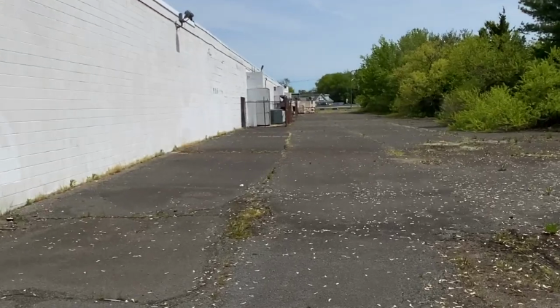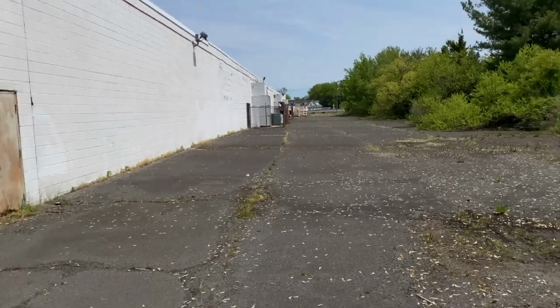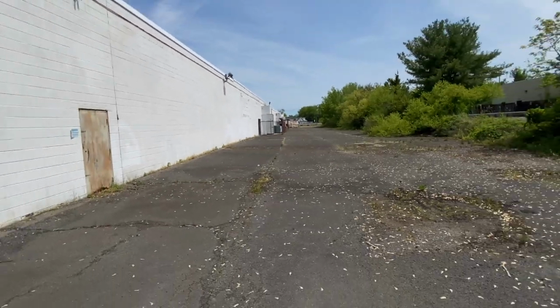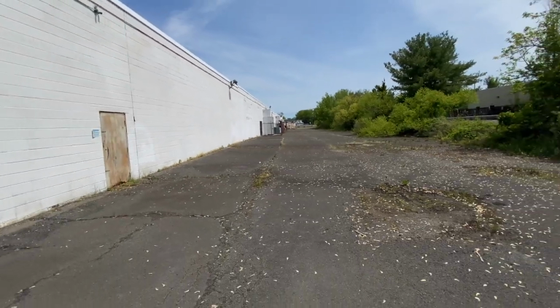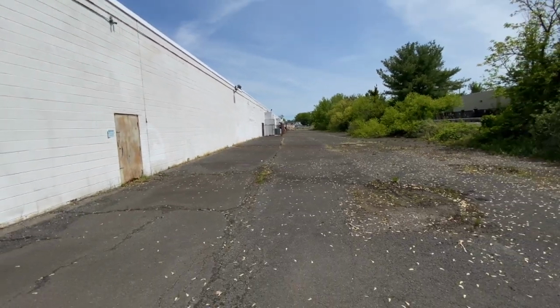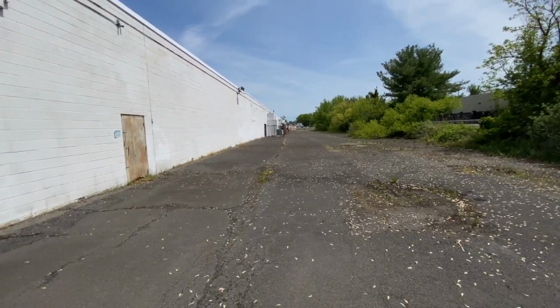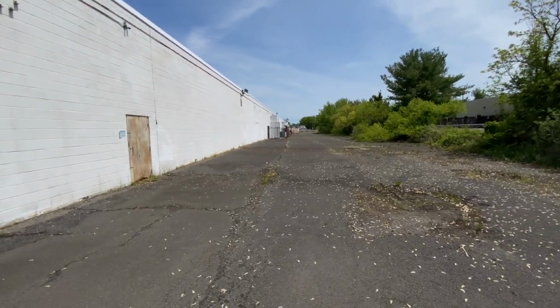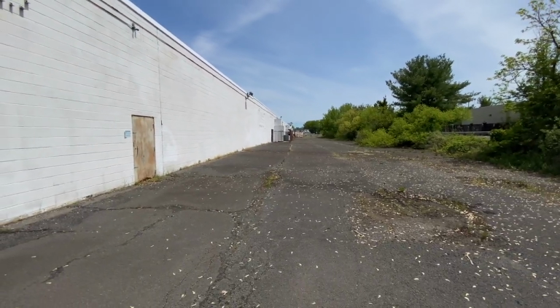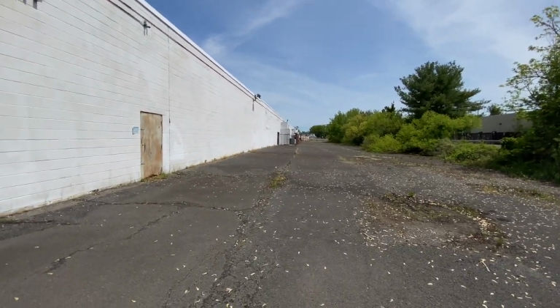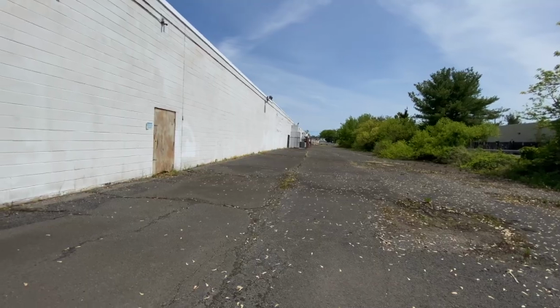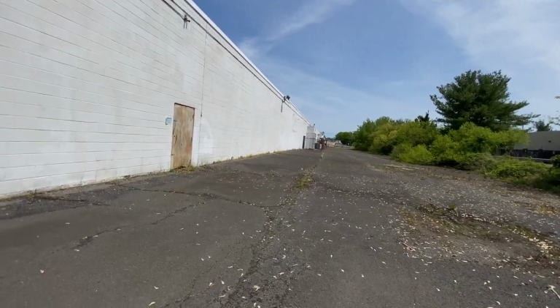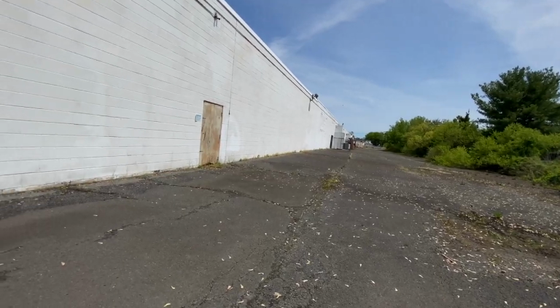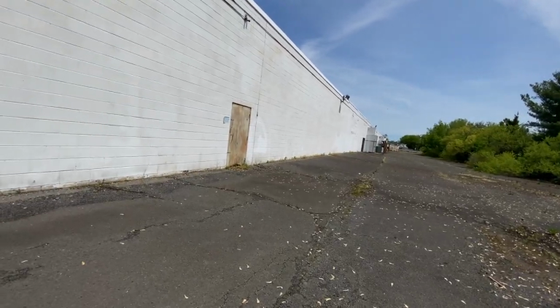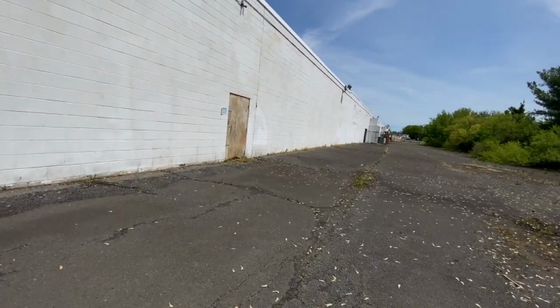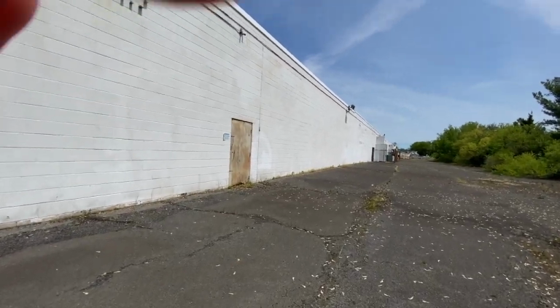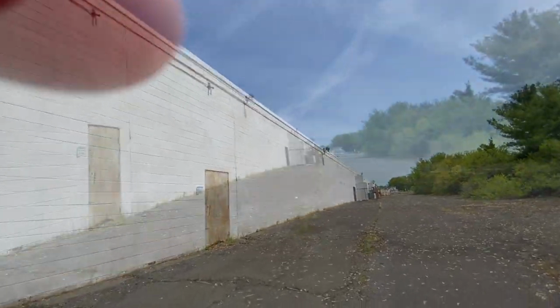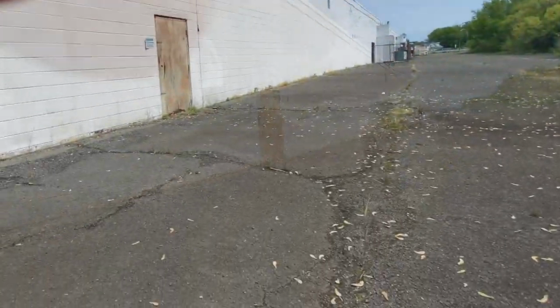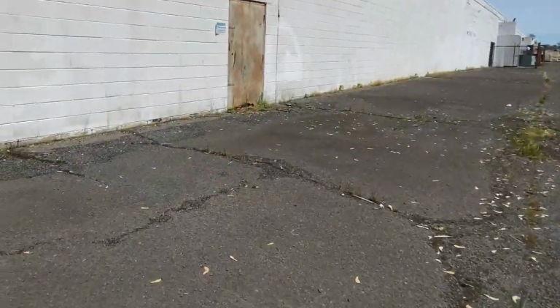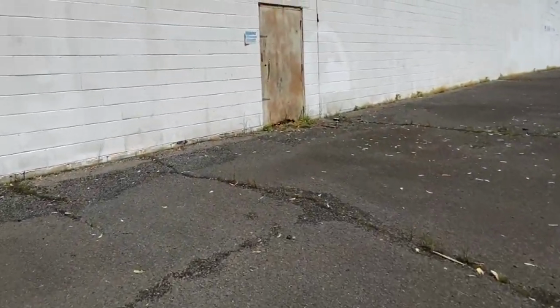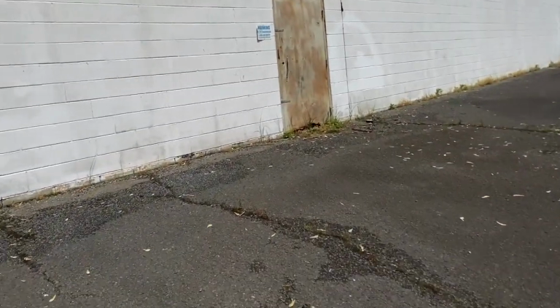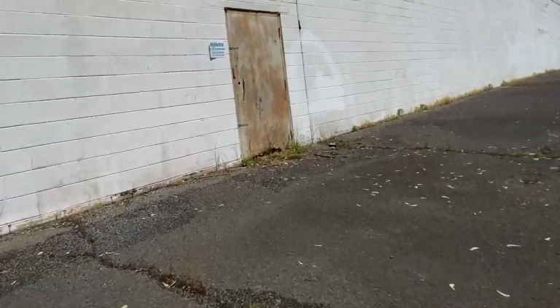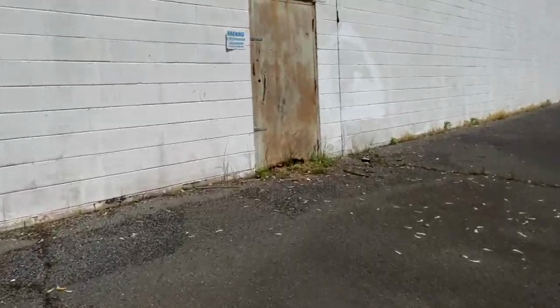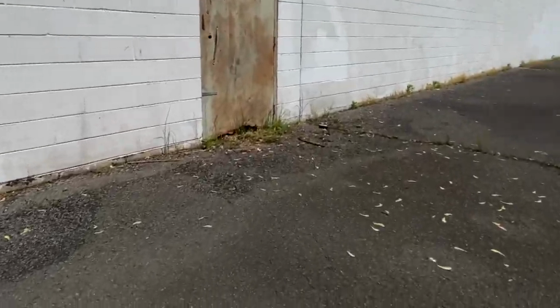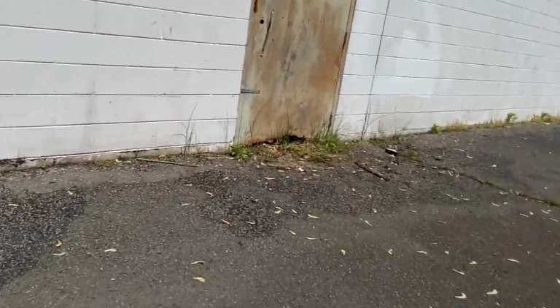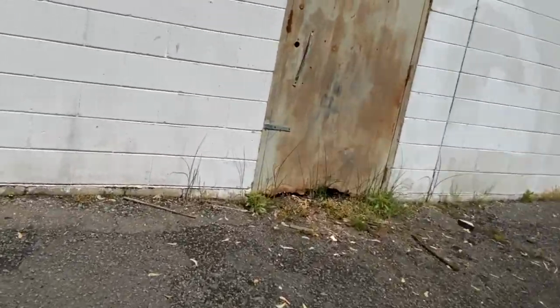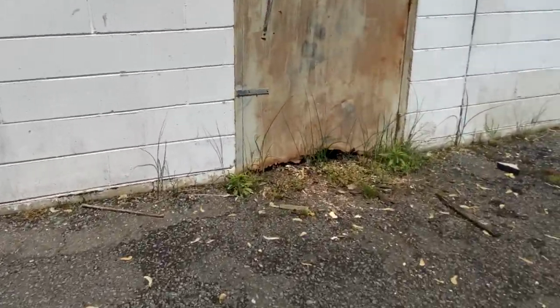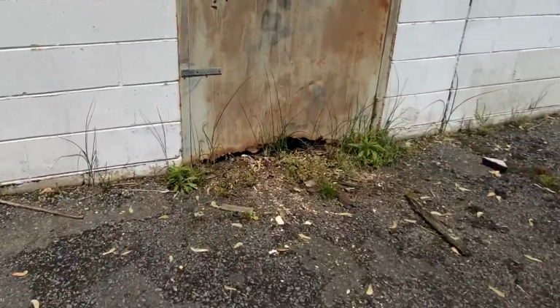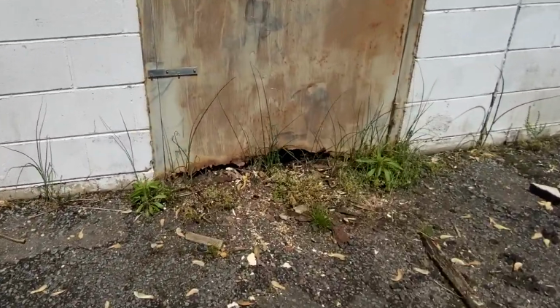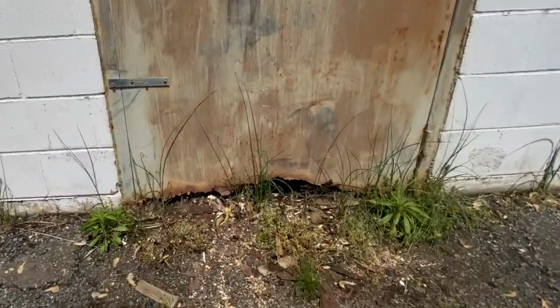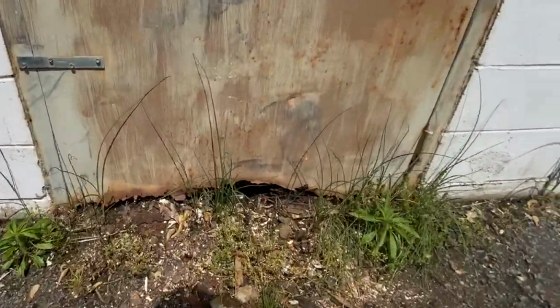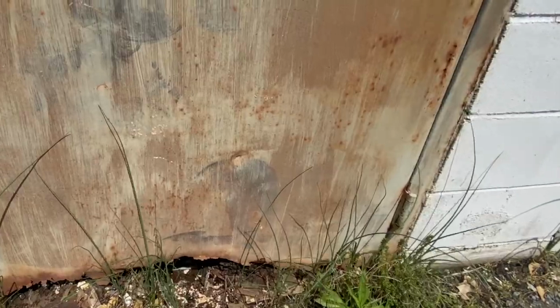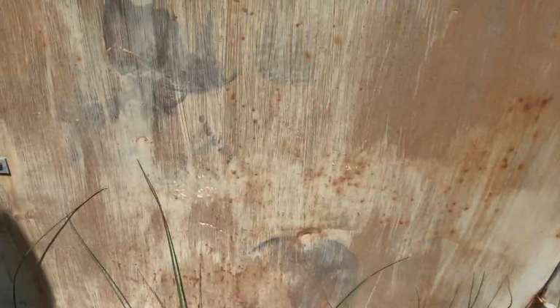And this is the back — got all the trash compactors and stuff. D1's going to take over here. Another door bolted shut over here. Get a shot of the bottom of this door — it's like disintegrating, man.